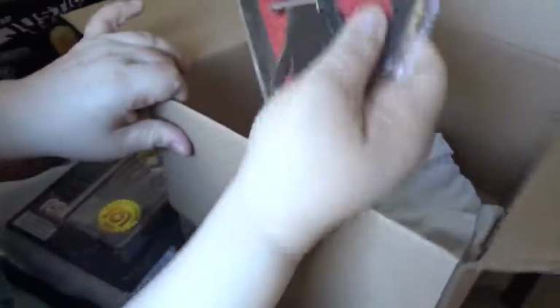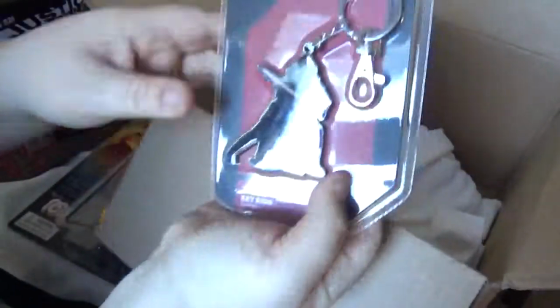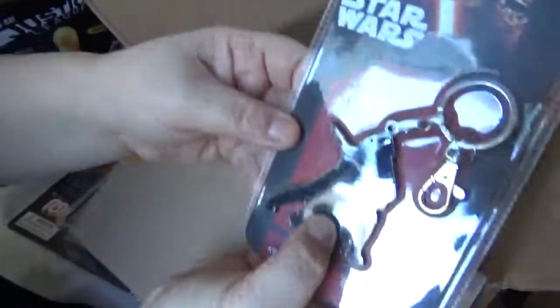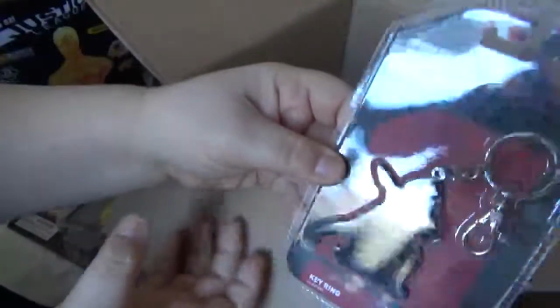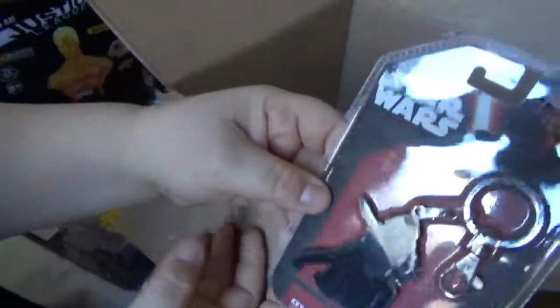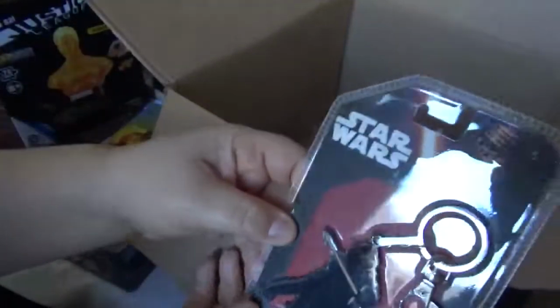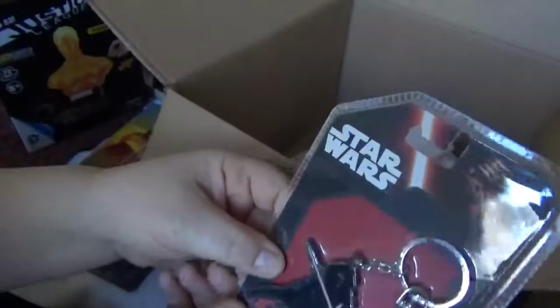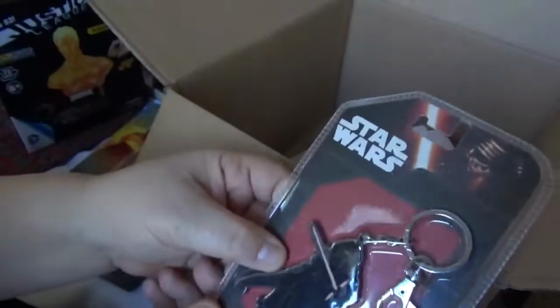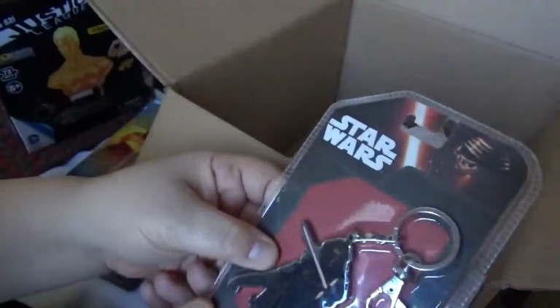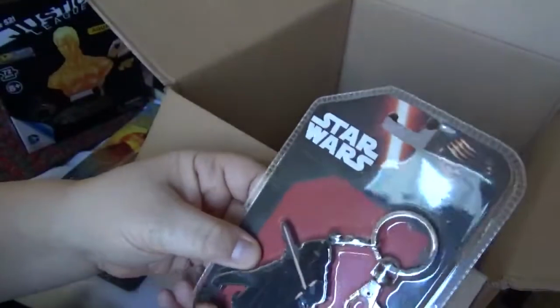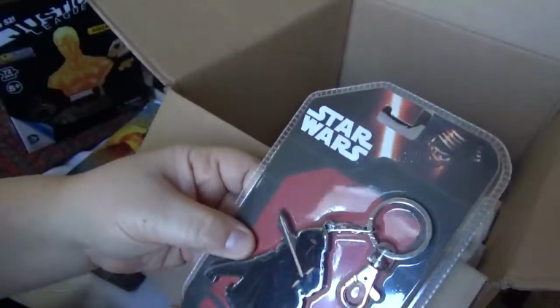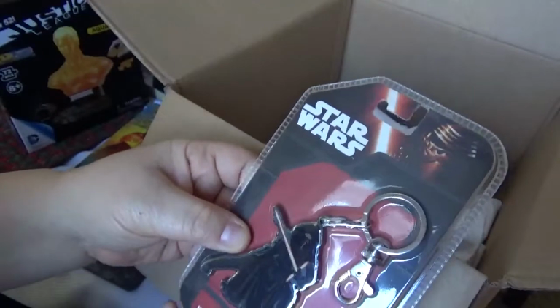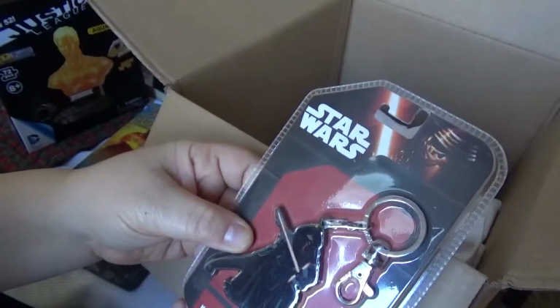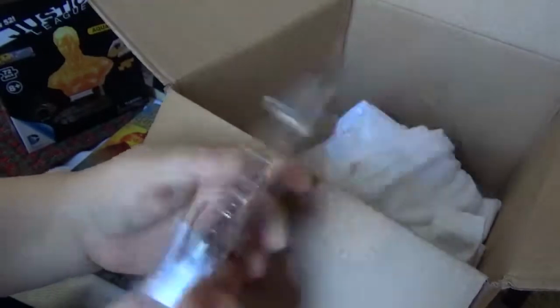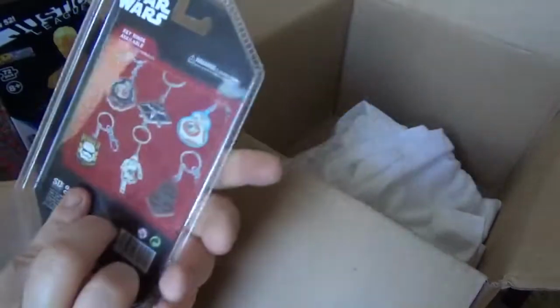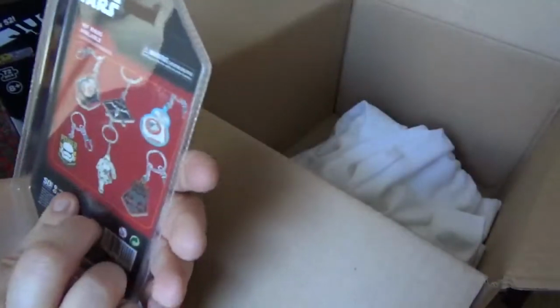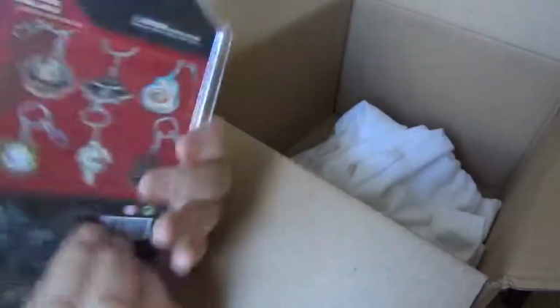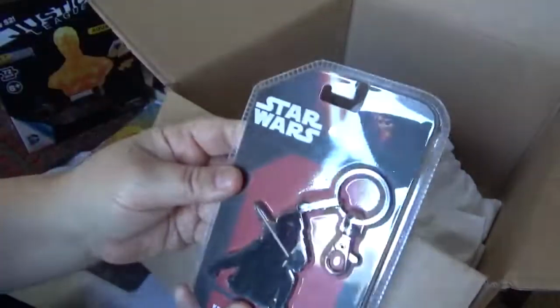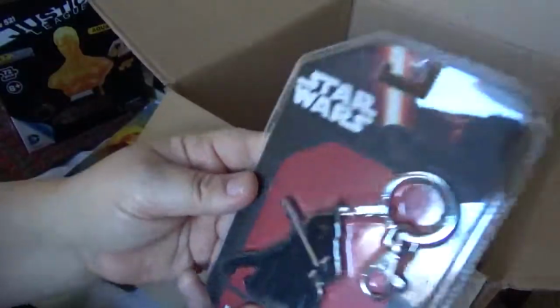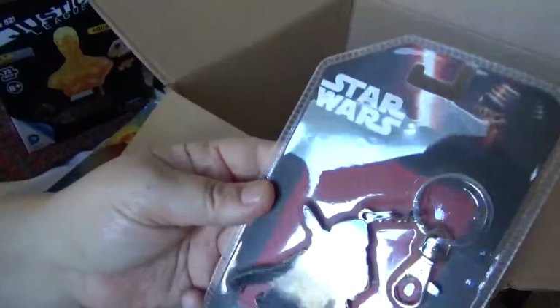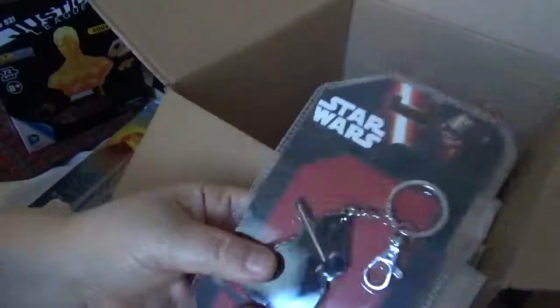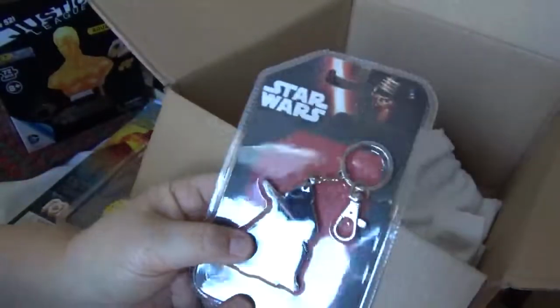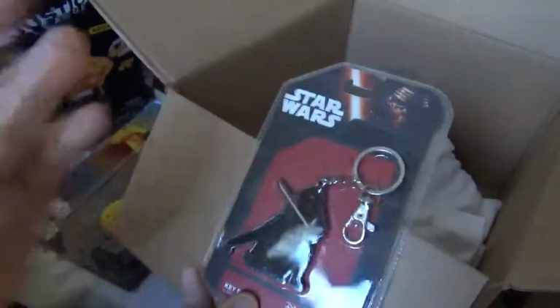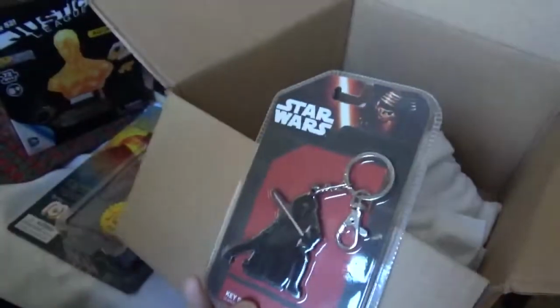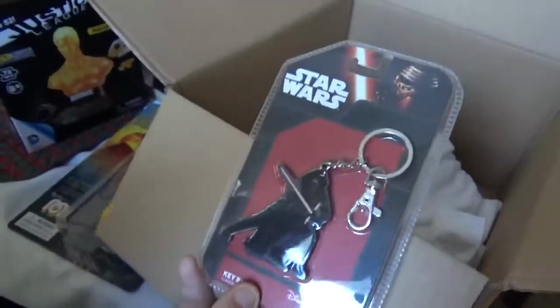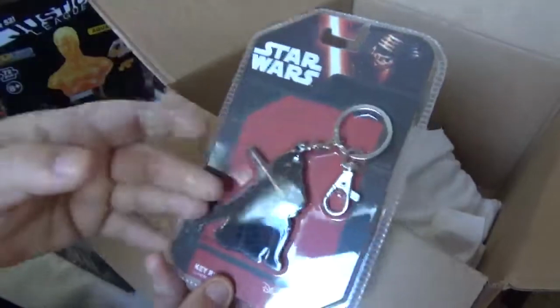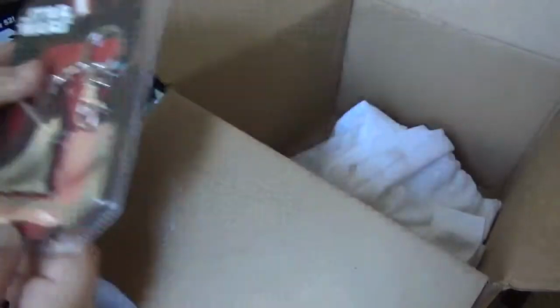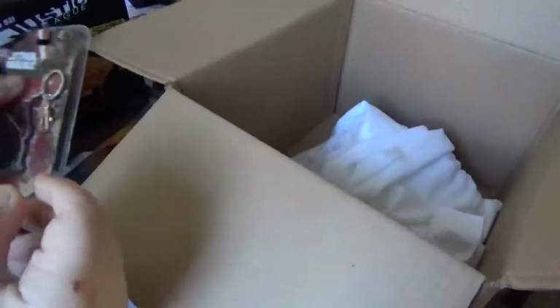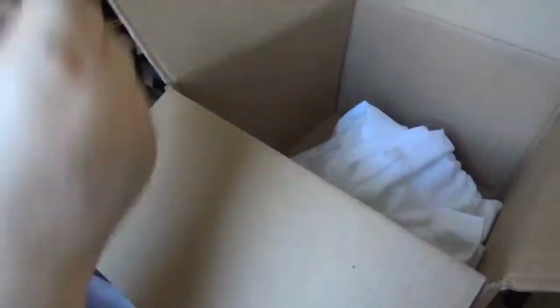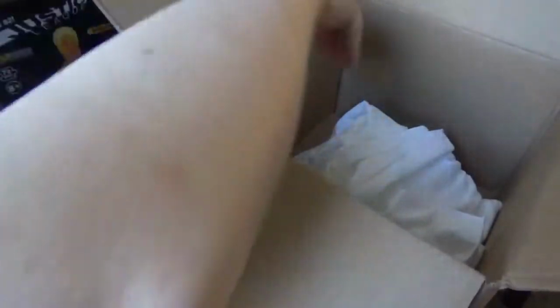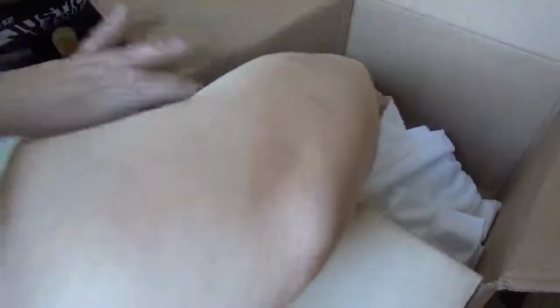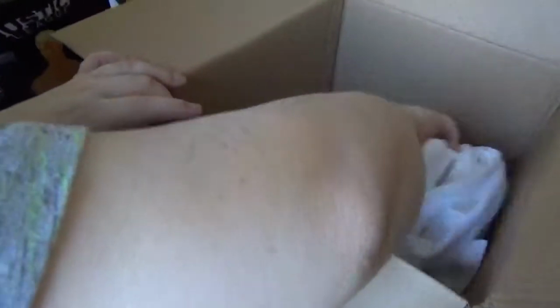We have a Star Wars Kylo Ren keychain. I think that's Kylo Ren — I don't know much about Star Wars. That will be going away too.